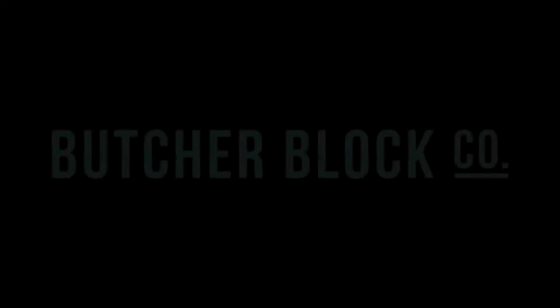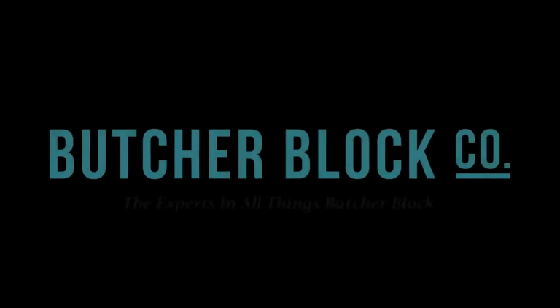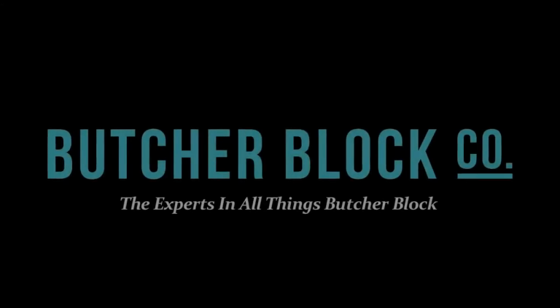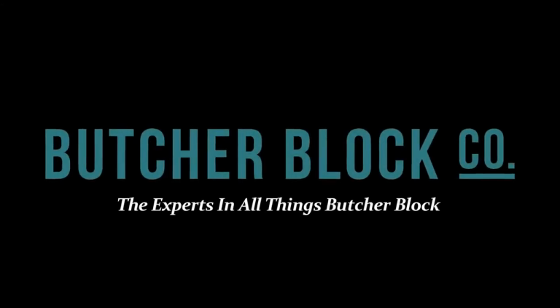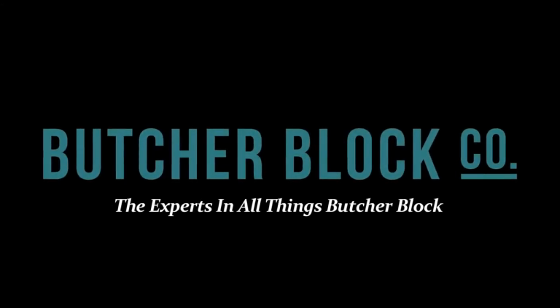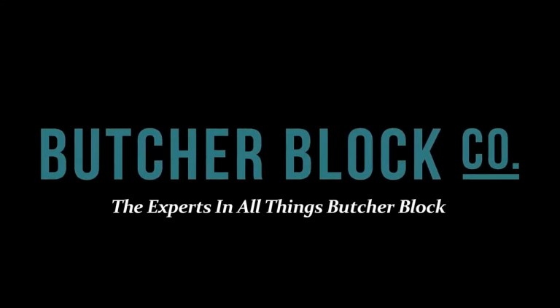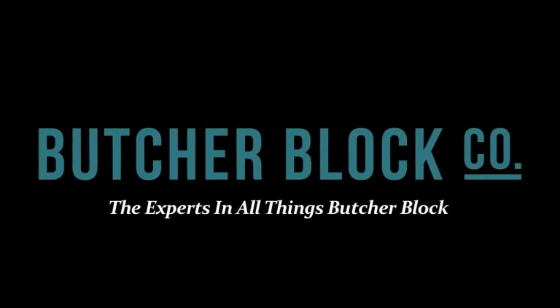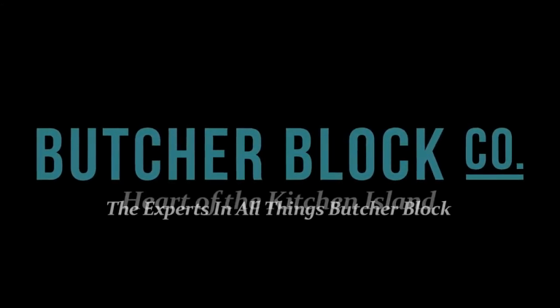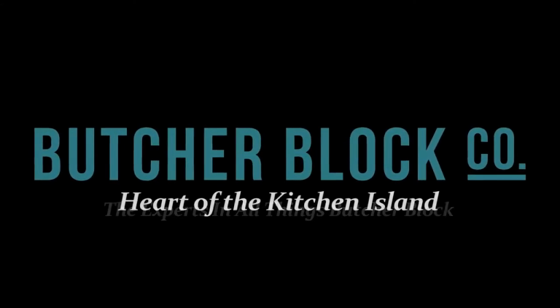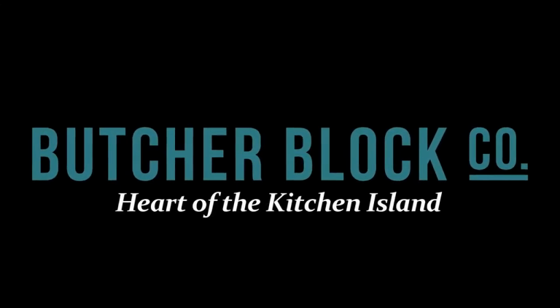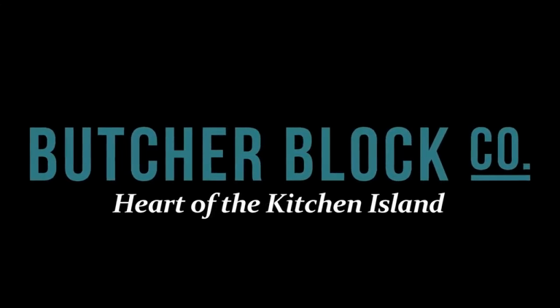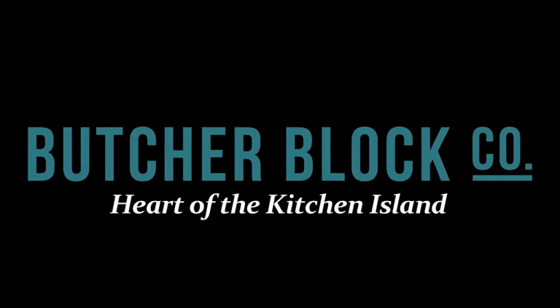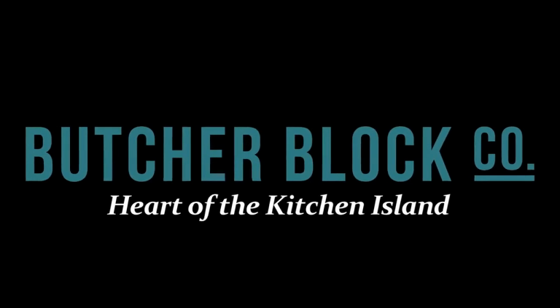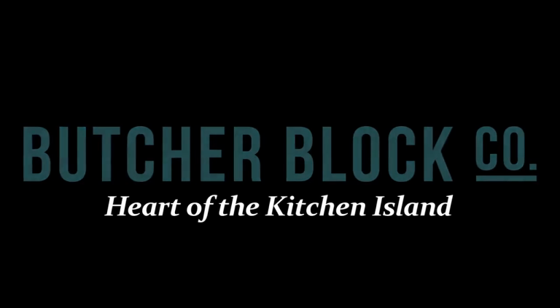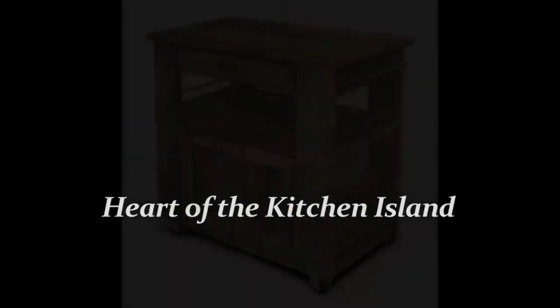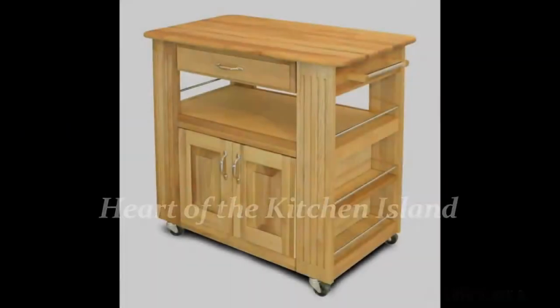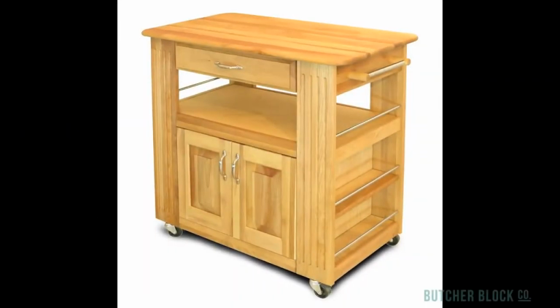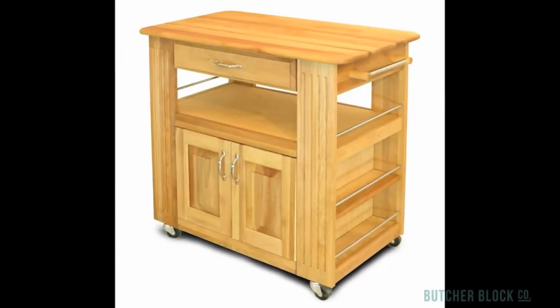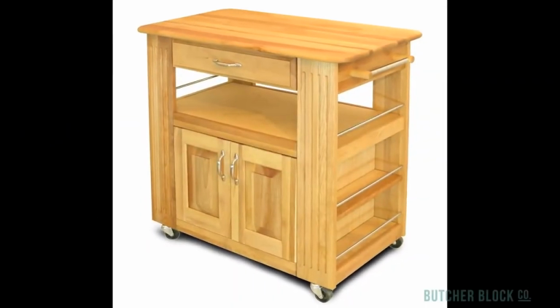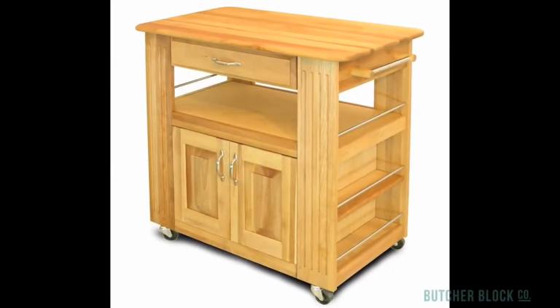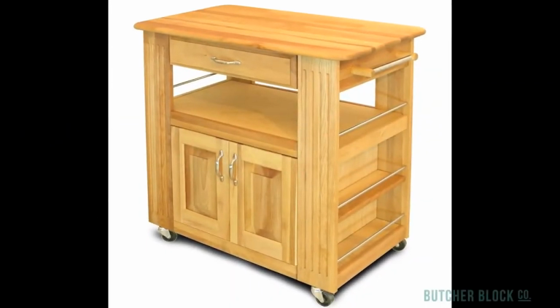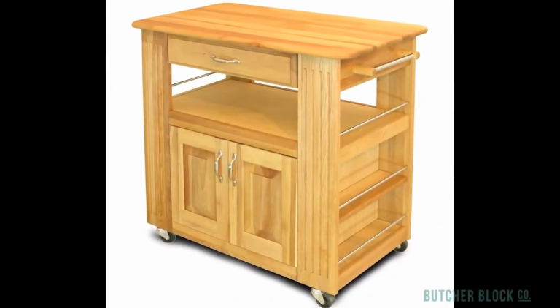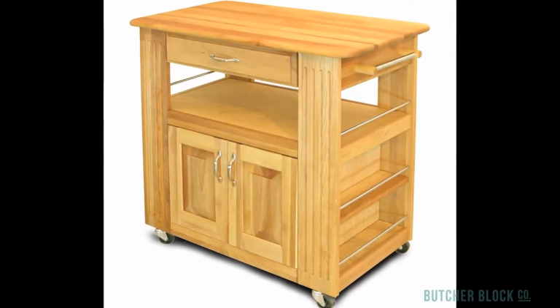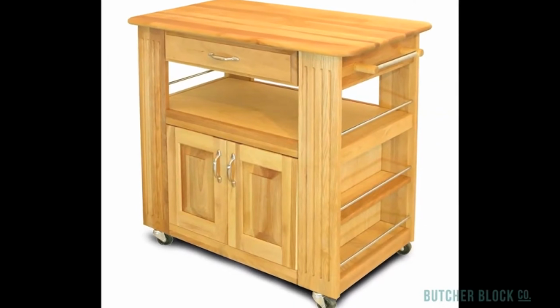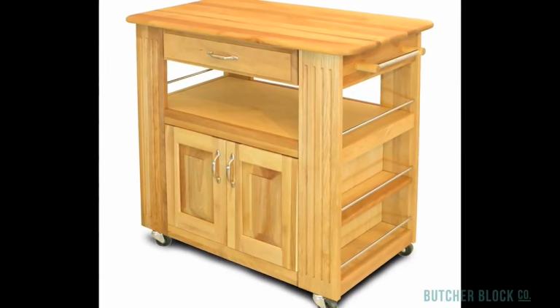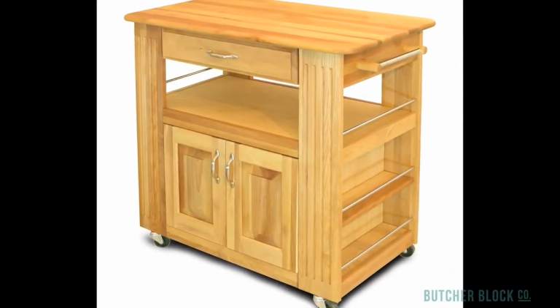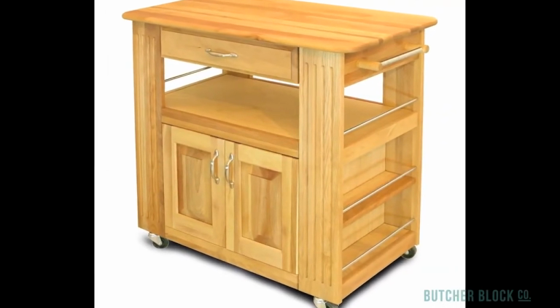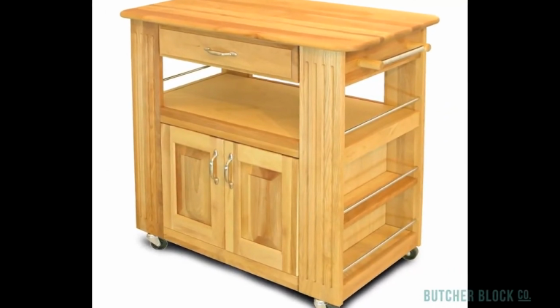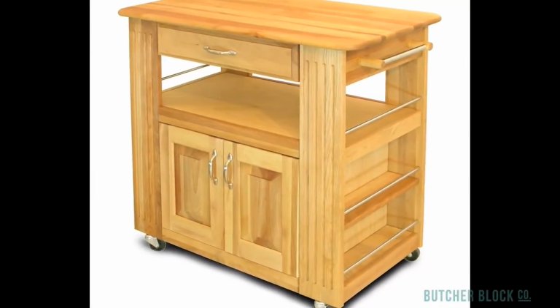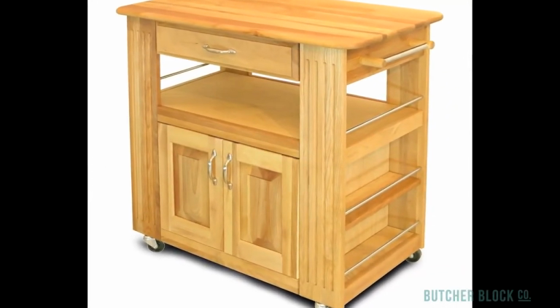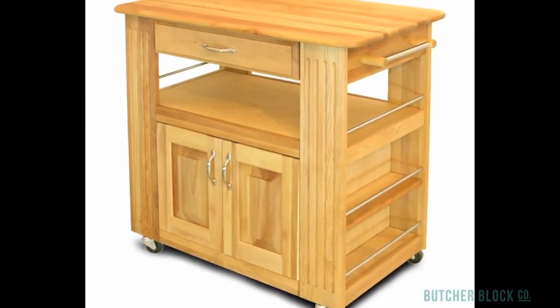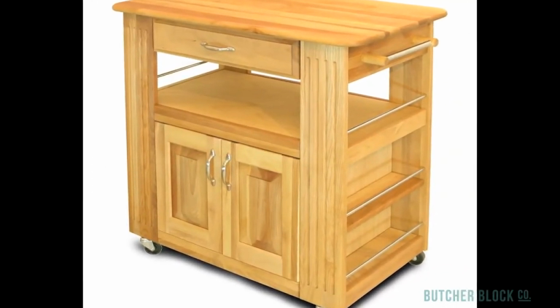ButcherBlock Co., the experts in all things butcher block, reviews Catskill's Heart of the Kitchen Island. It's as handsome as it is spacious and versatile. The crown of the Heart of the Kitchen is a hardwood butcher block top that's 34 inches wide and 18 inches deep.